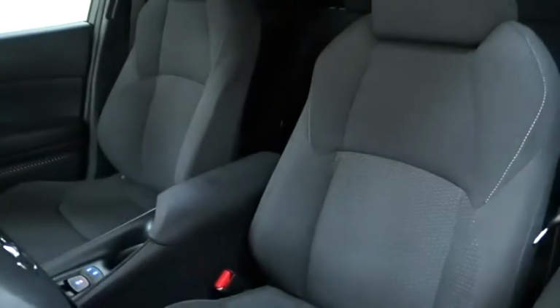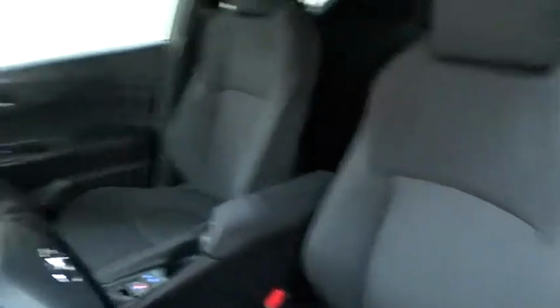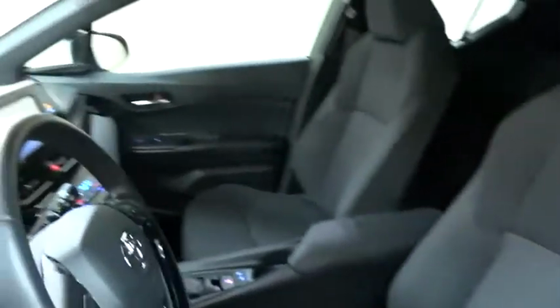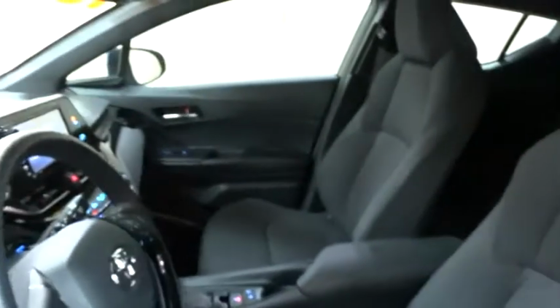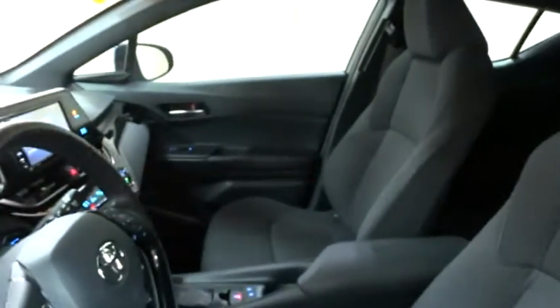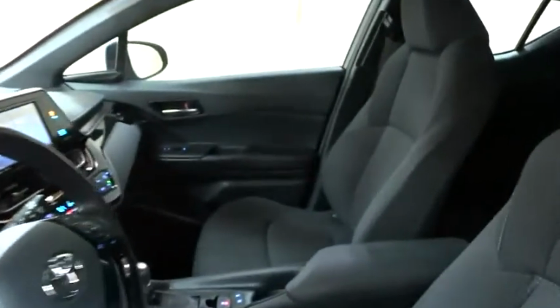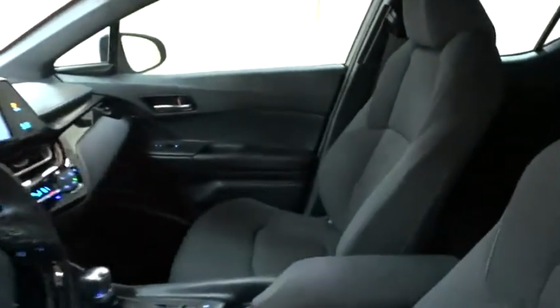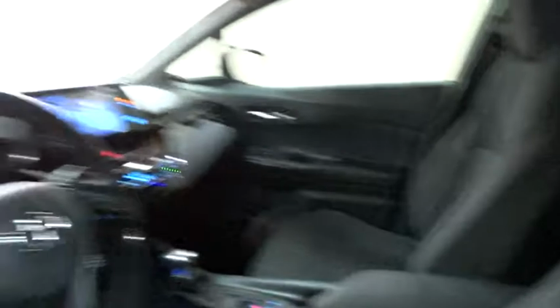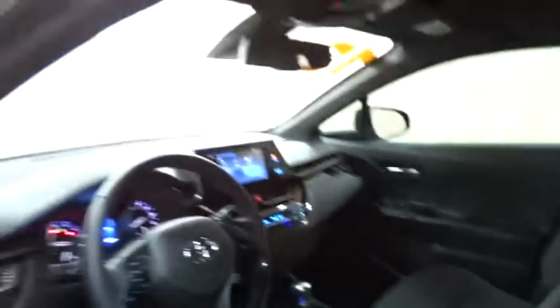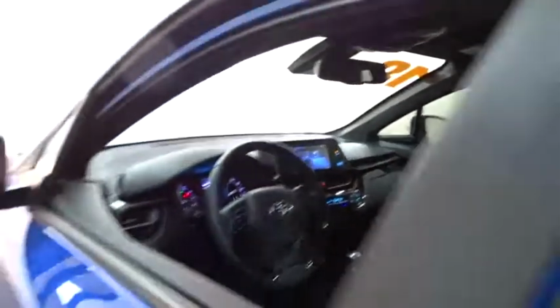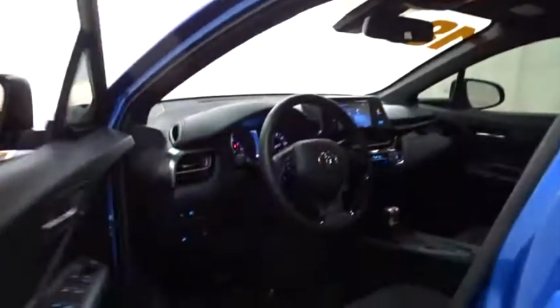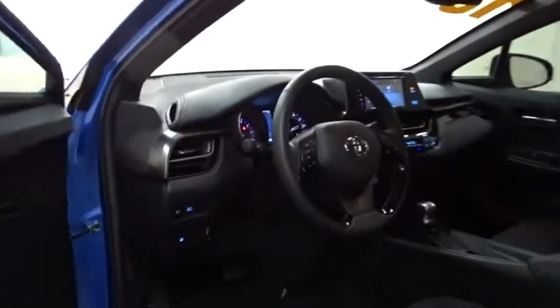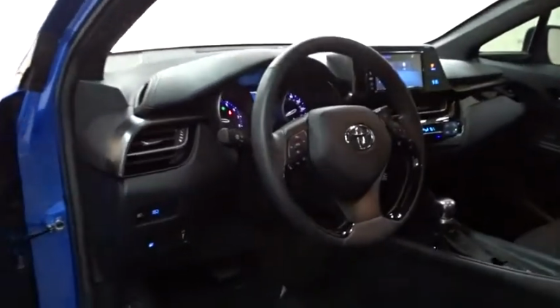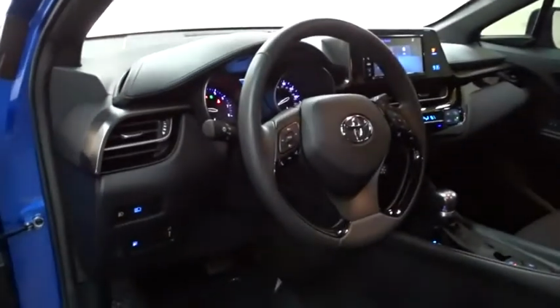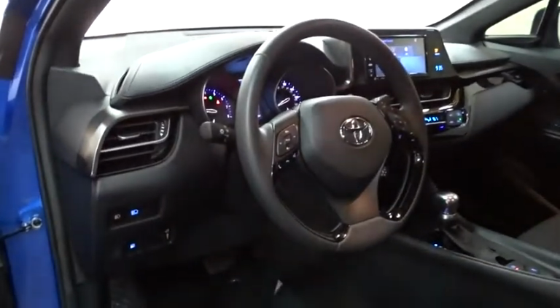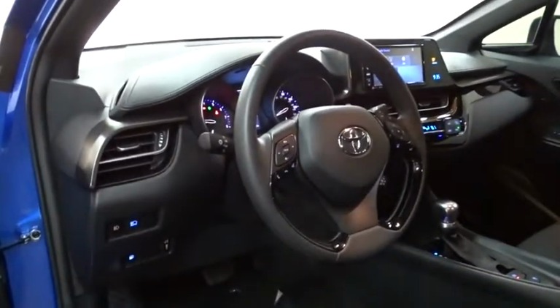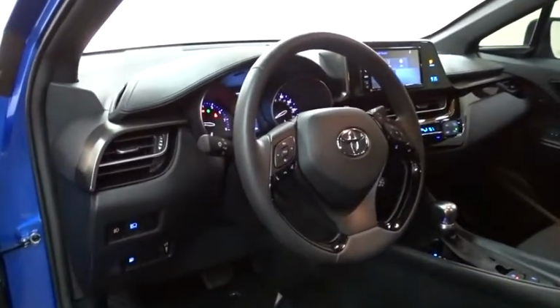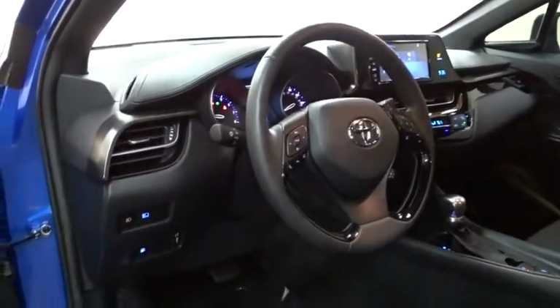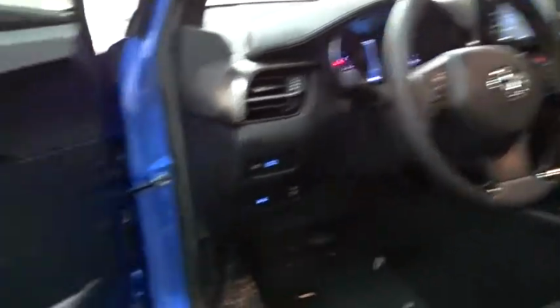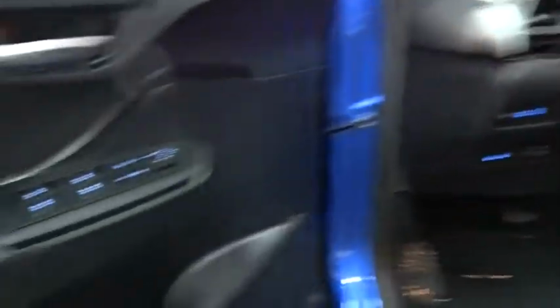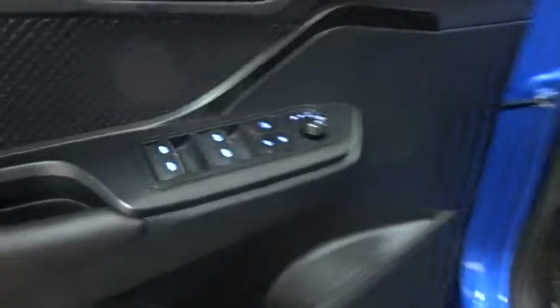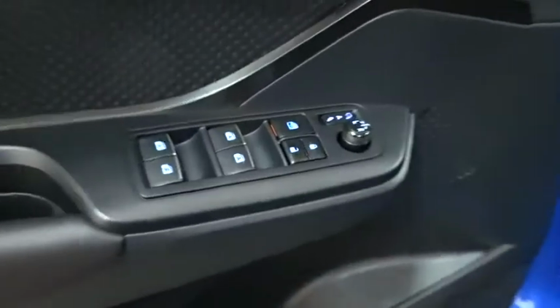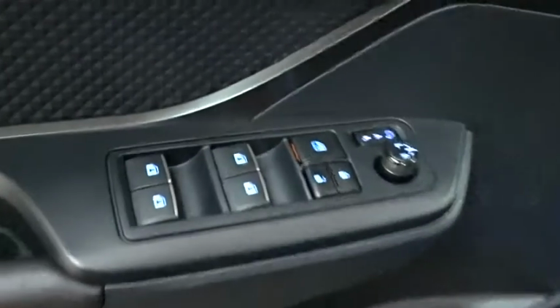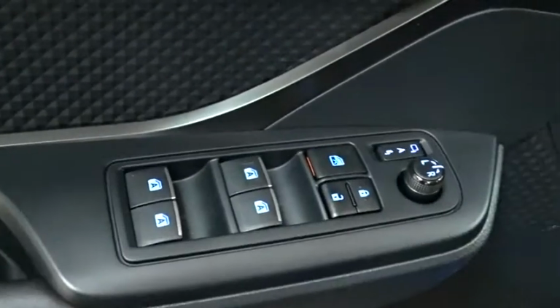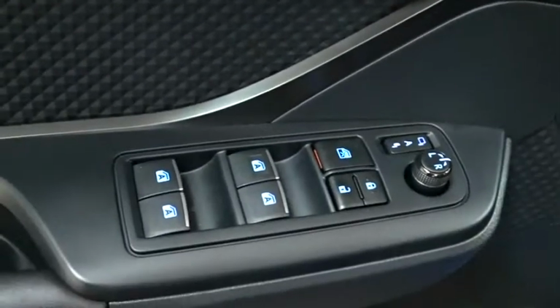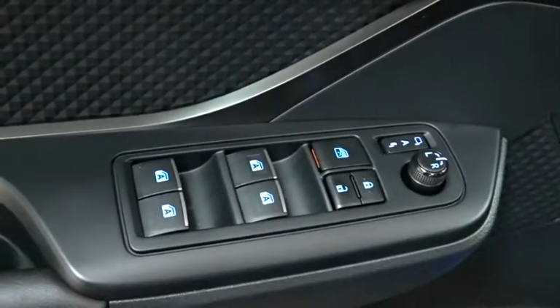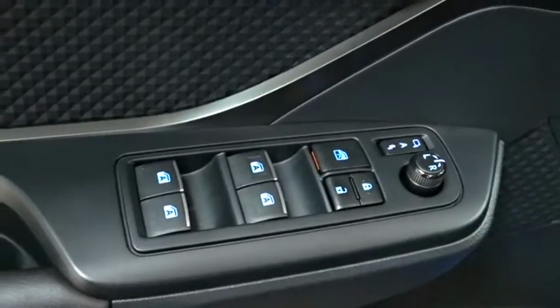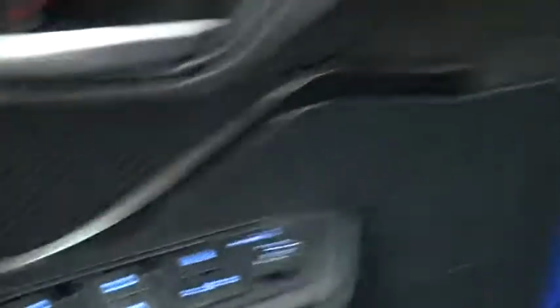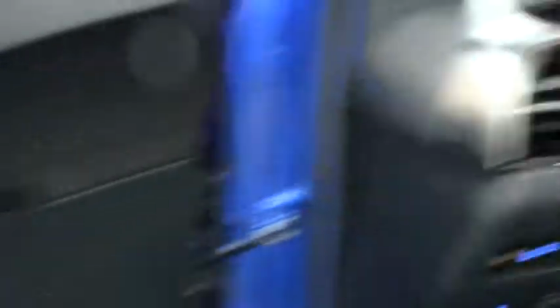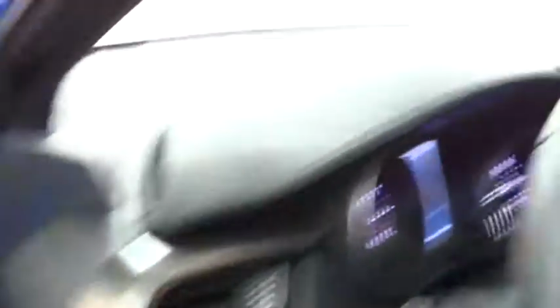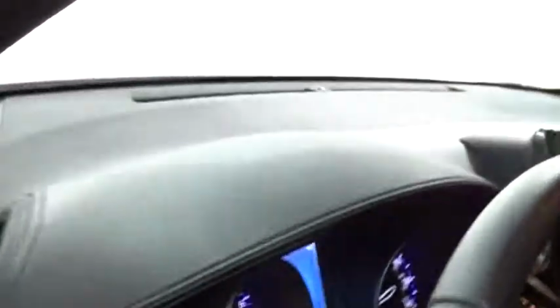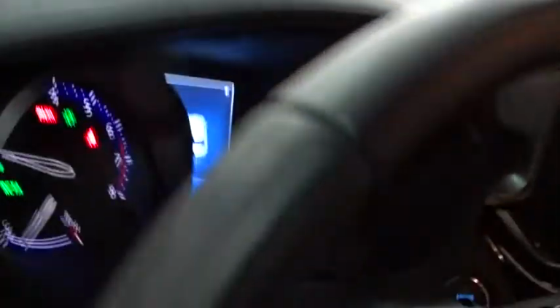Here are some of this vehicle's great options: keyless entry, anti-lock braking system, lane departure warning, stability control, traction control, steering wheel audio controls, backup camera, leather wrapped steering wheel.